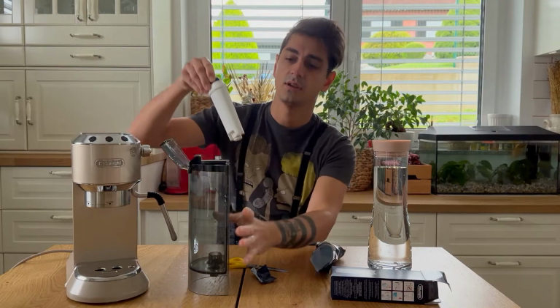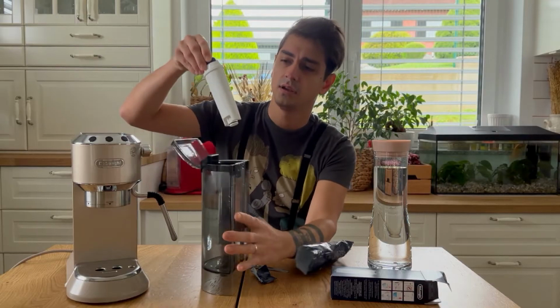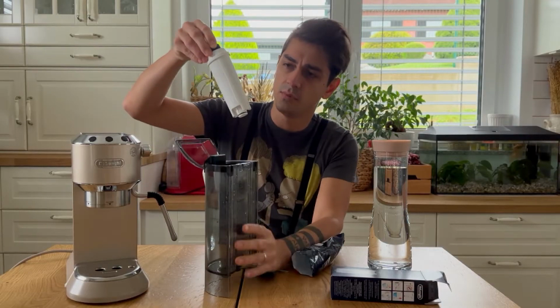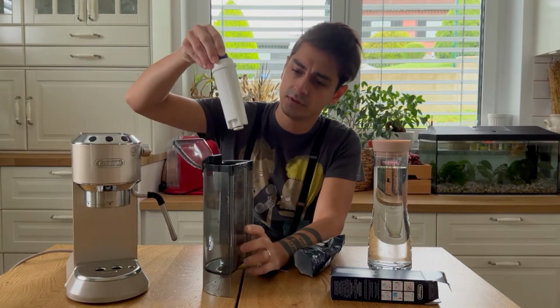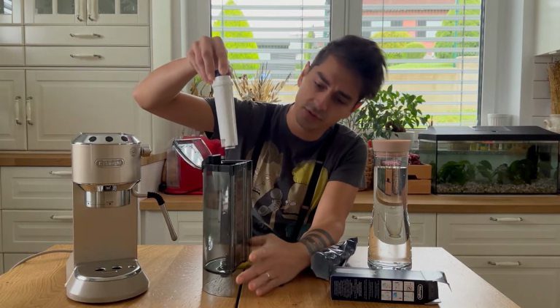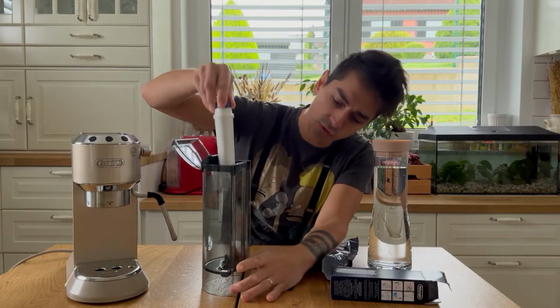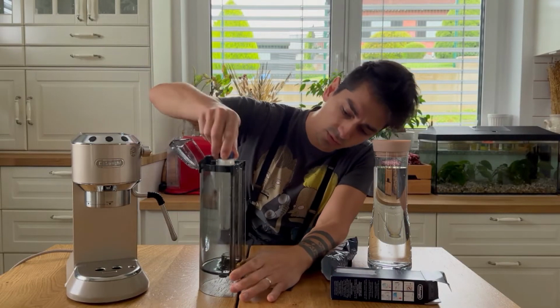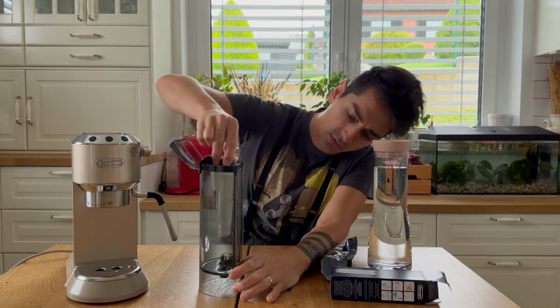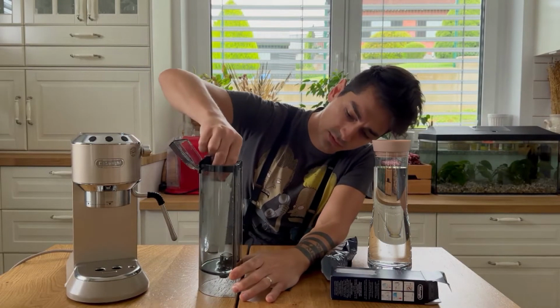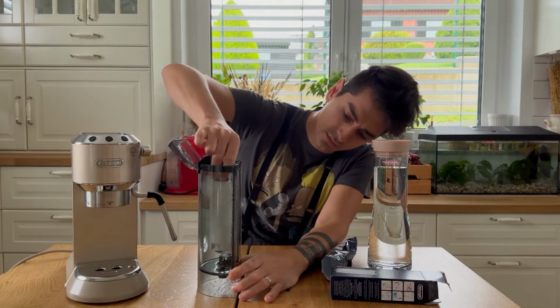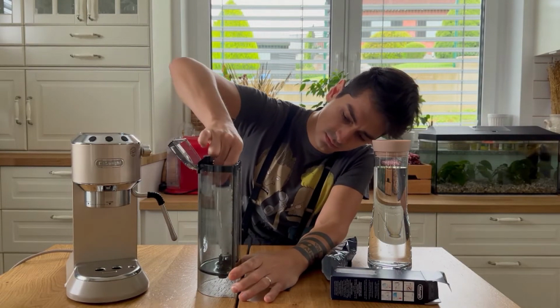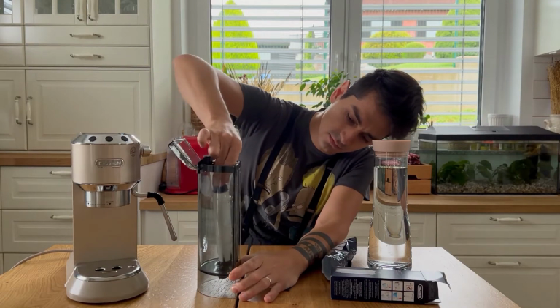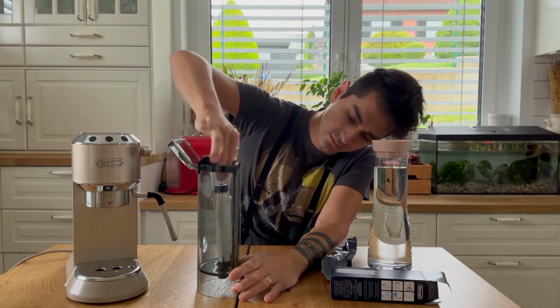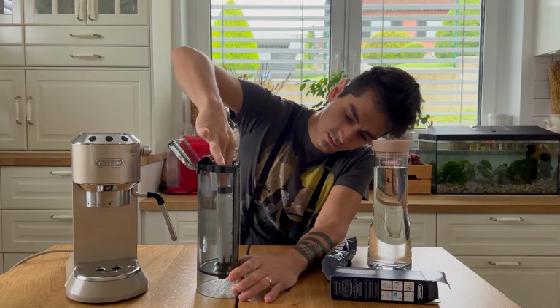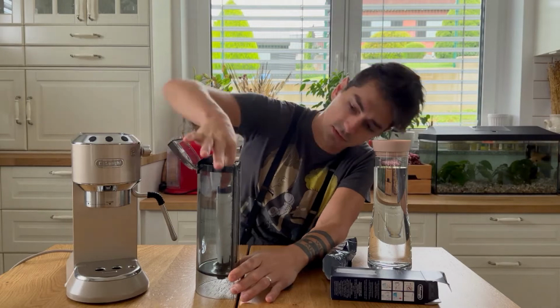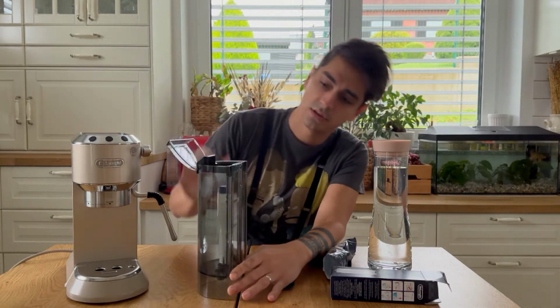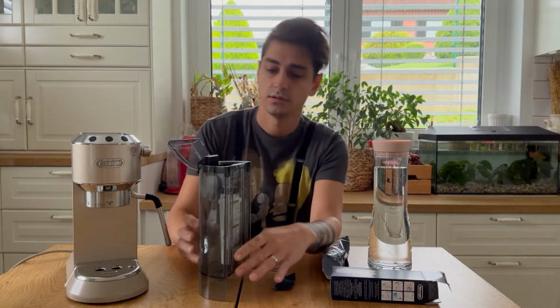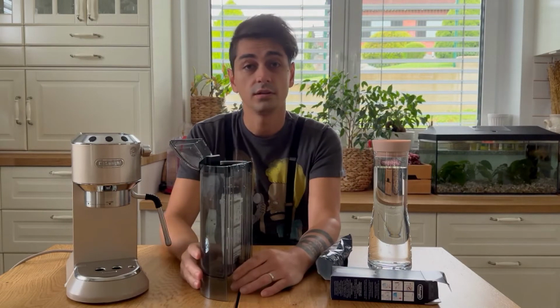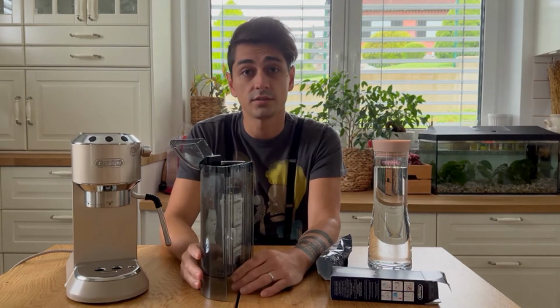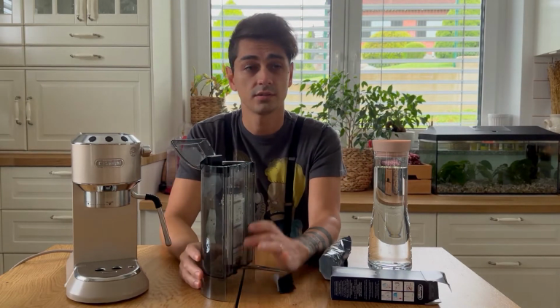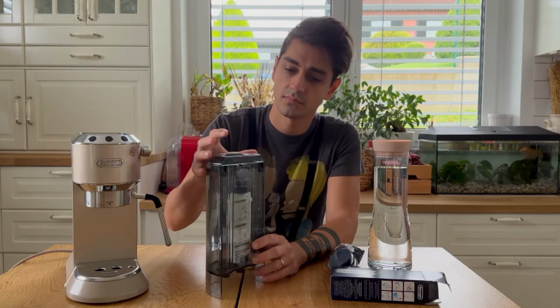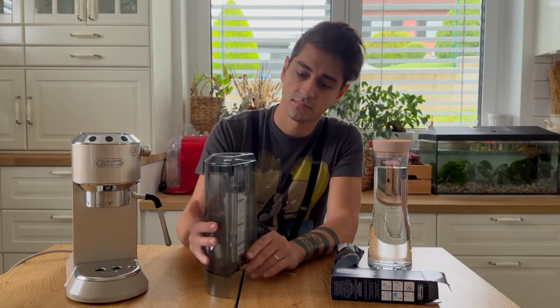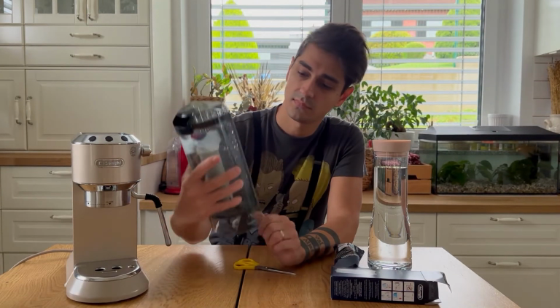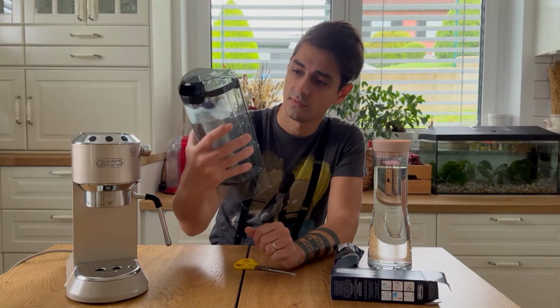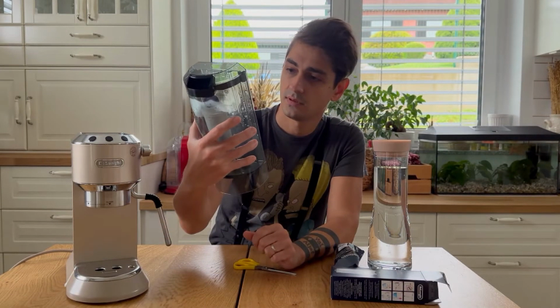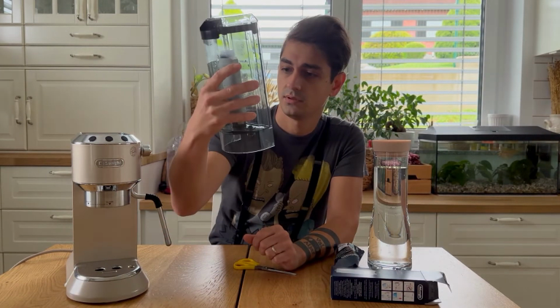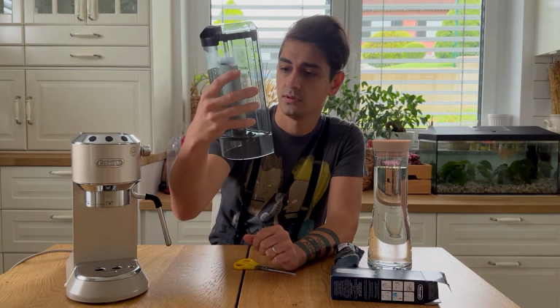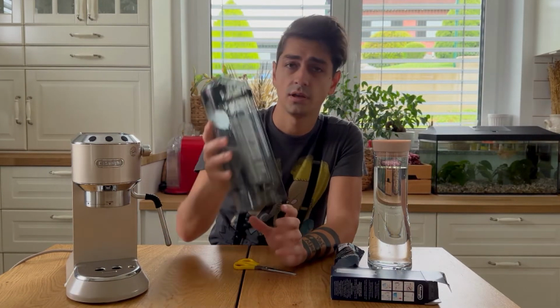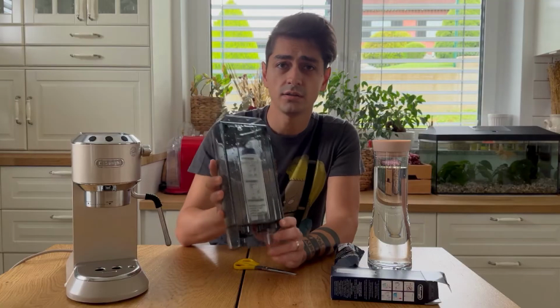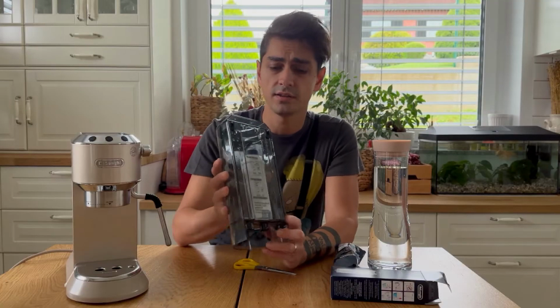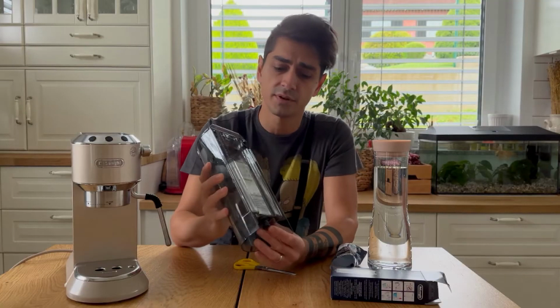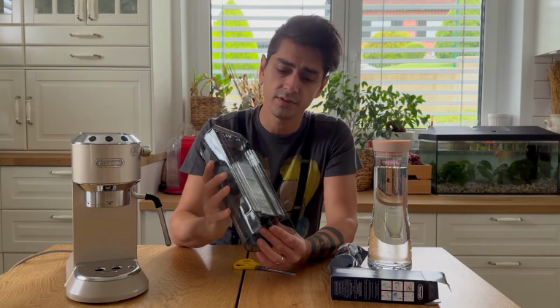And the moment of truth... Yes! It looks like it's a perfect fit.